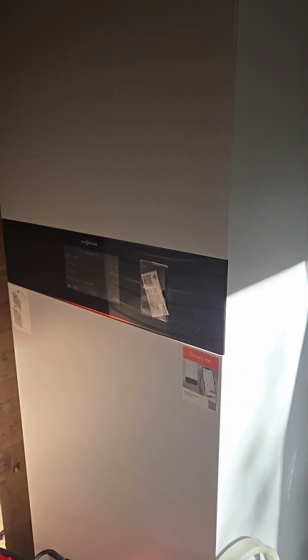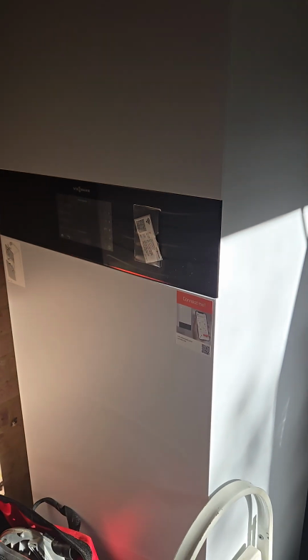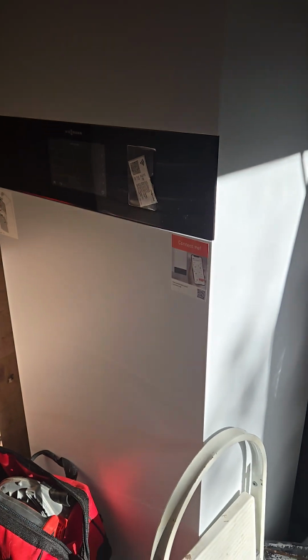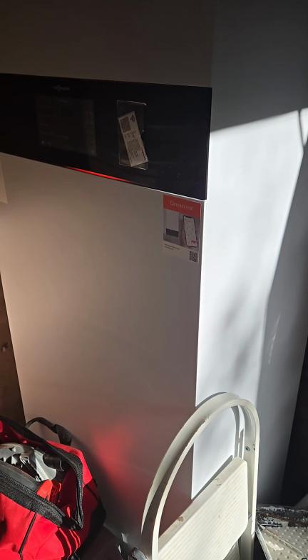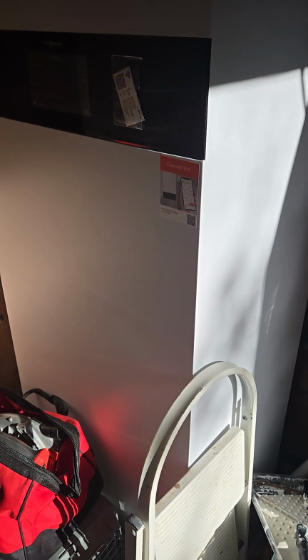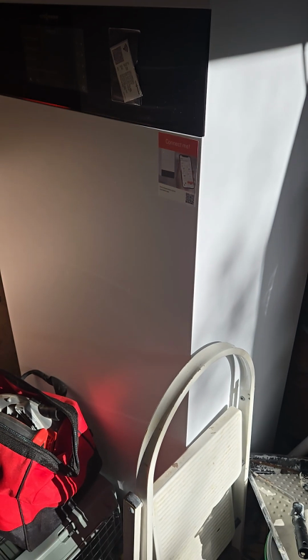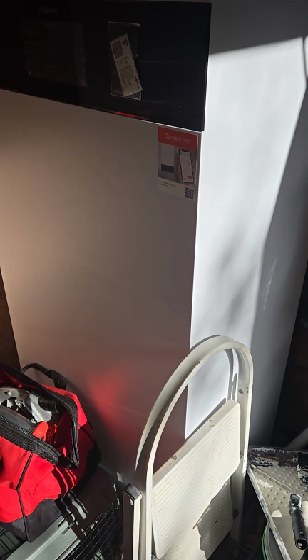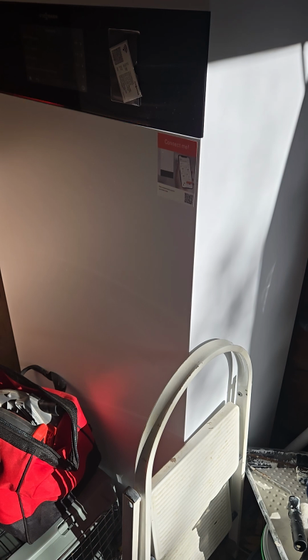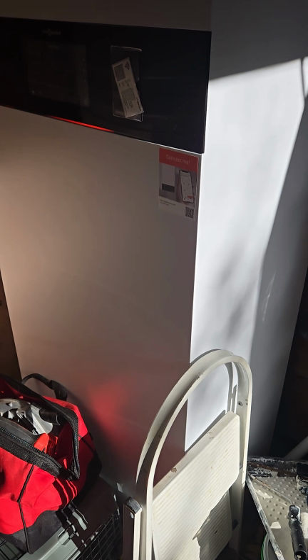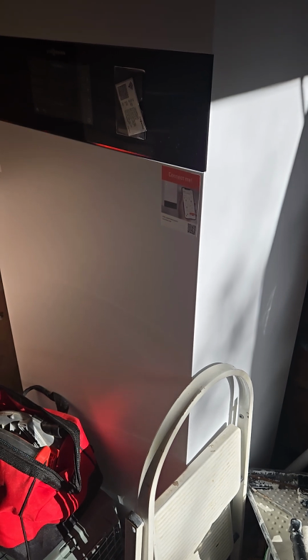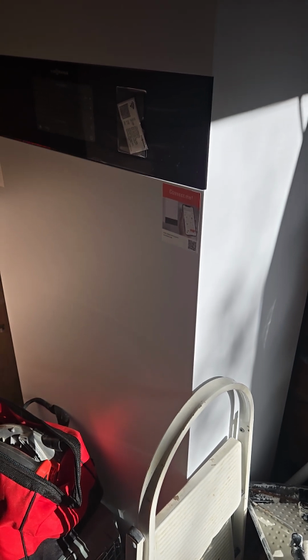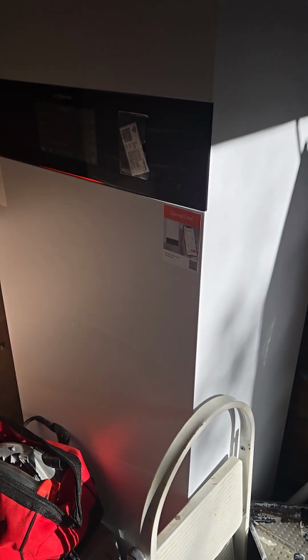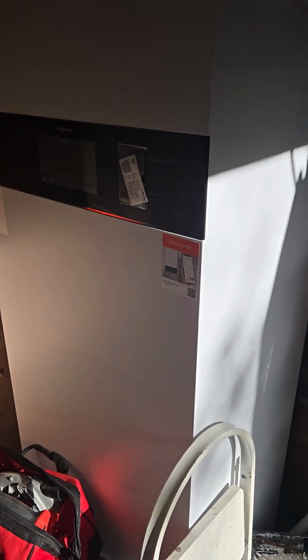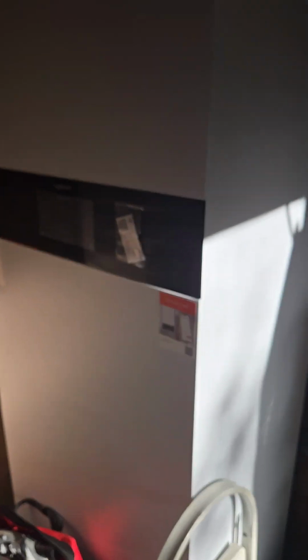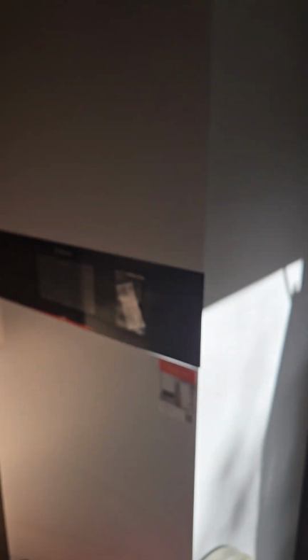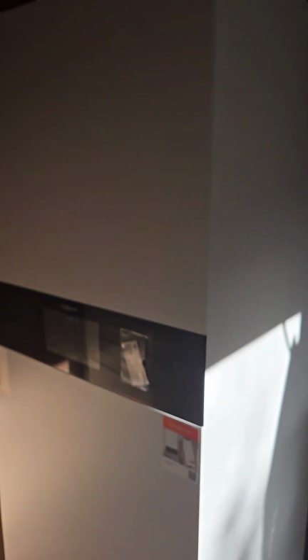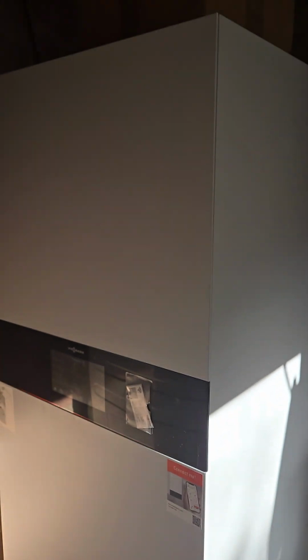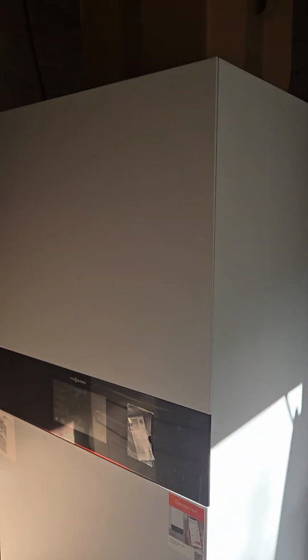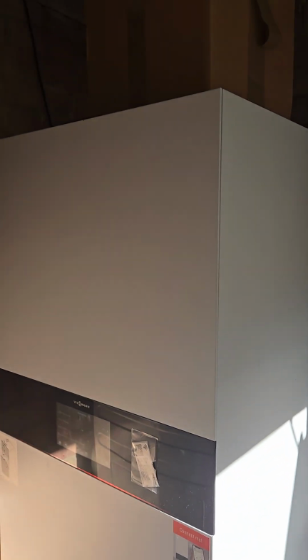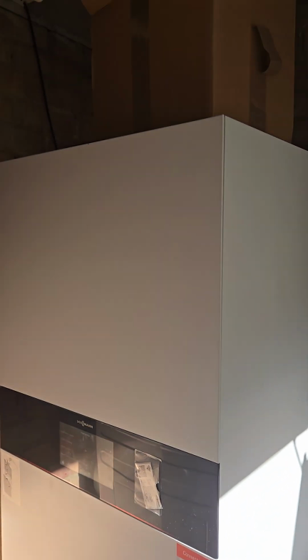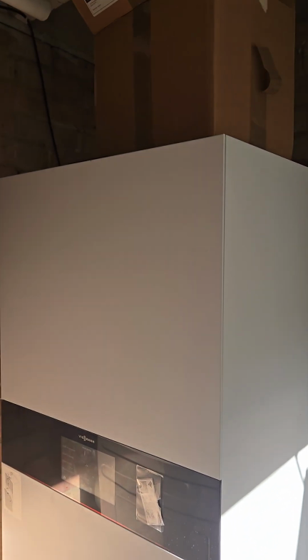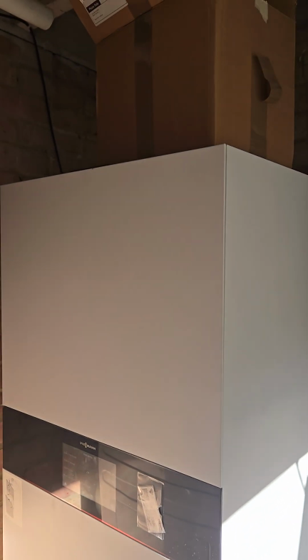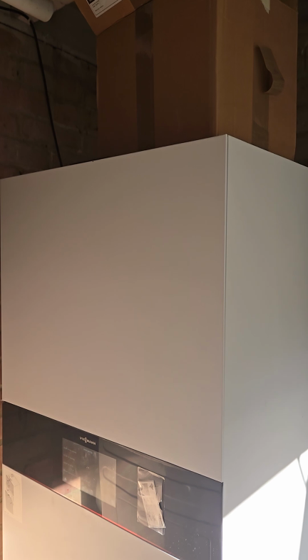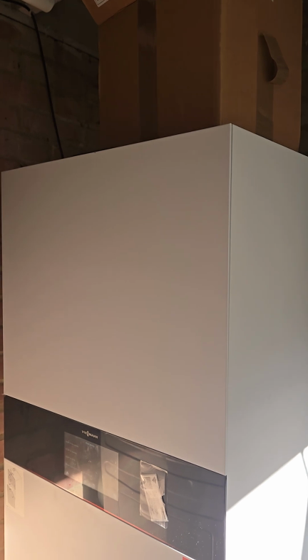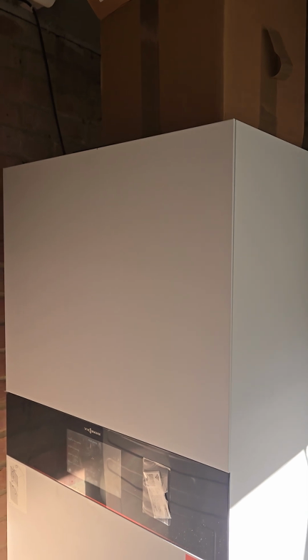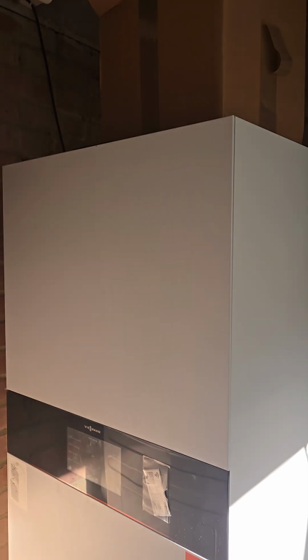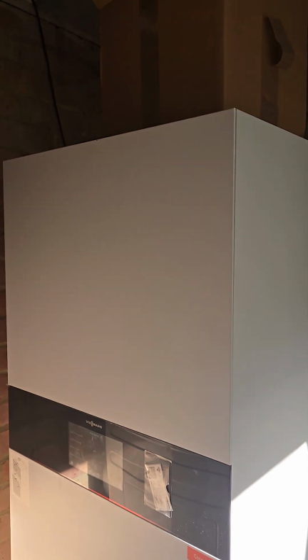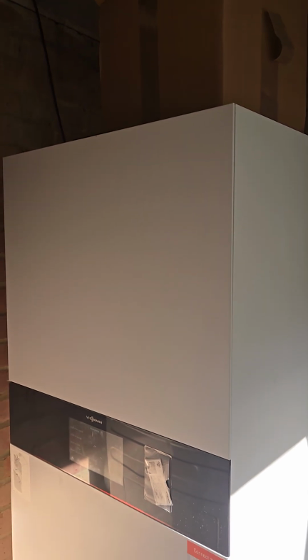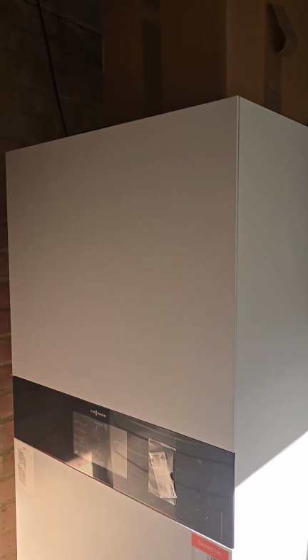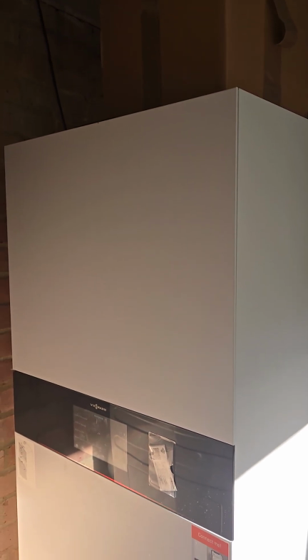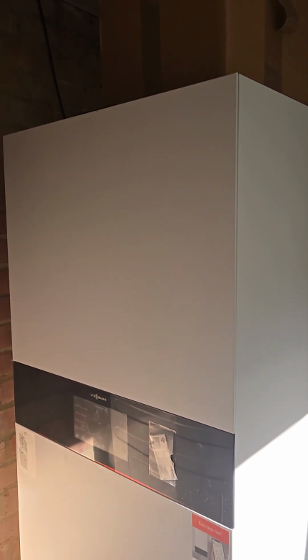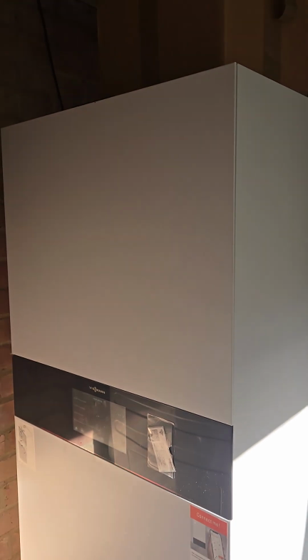It looks like this. The actual floor footprint is not too dissimilar from a standard cylinder, but you do require a little bit more height than a normal cylinder.